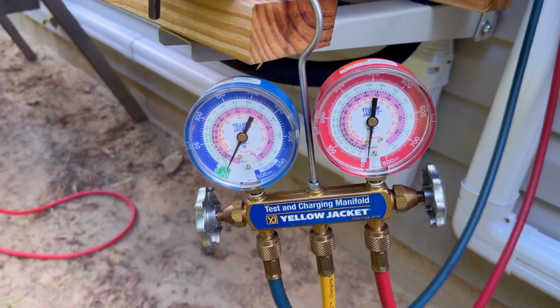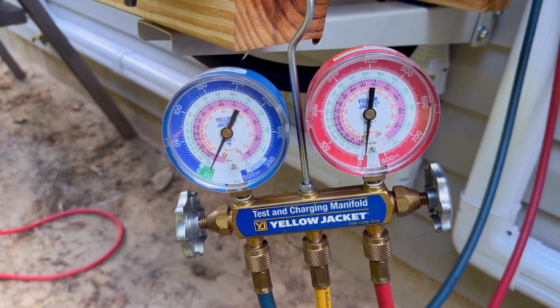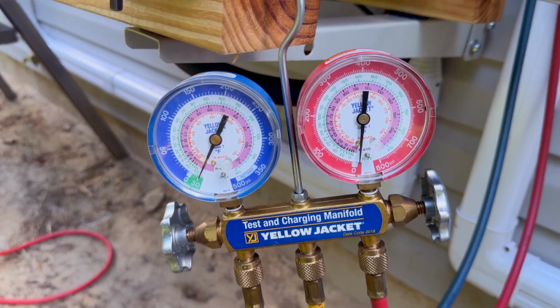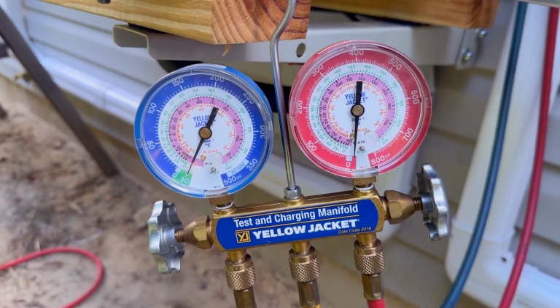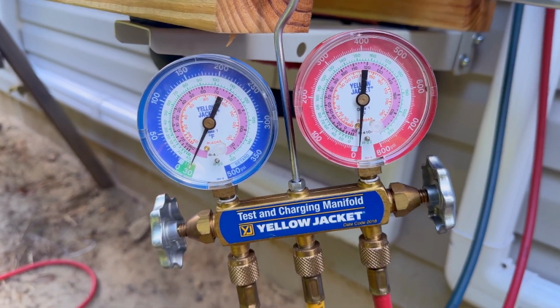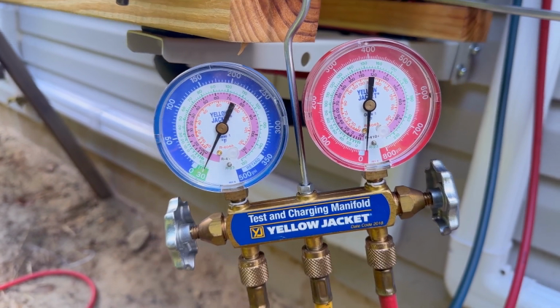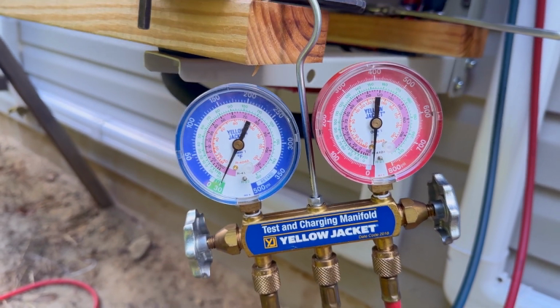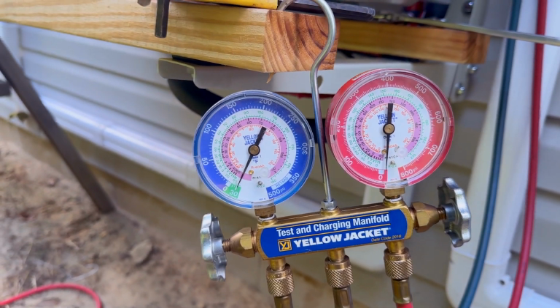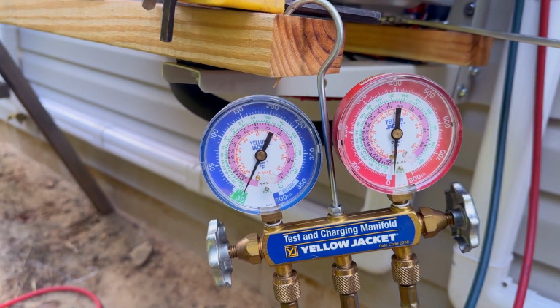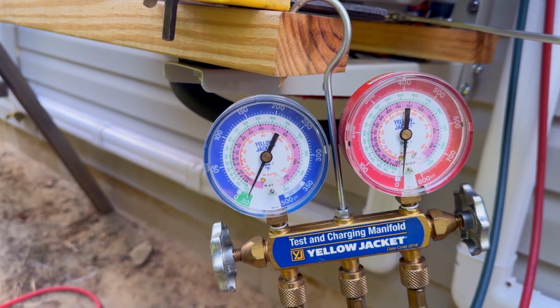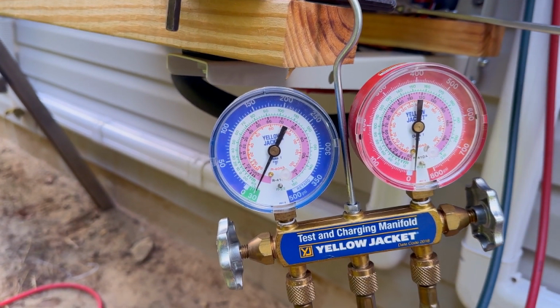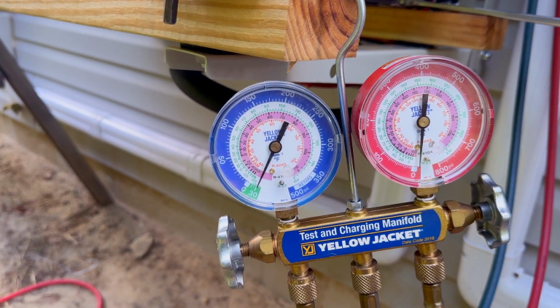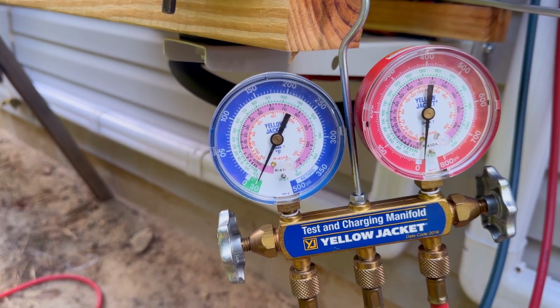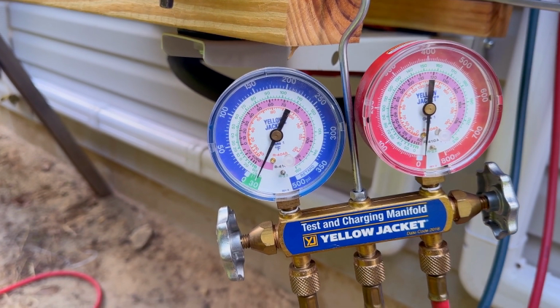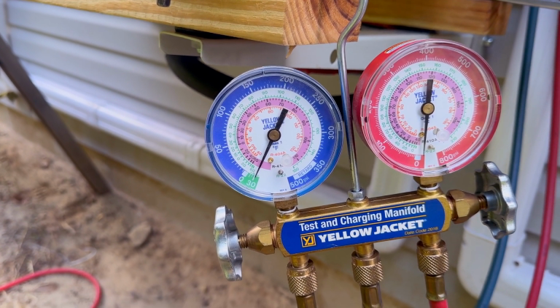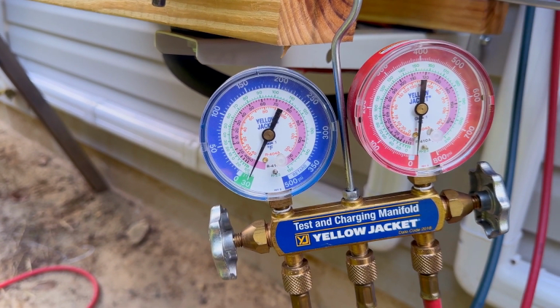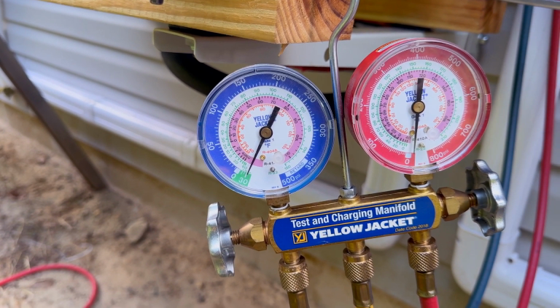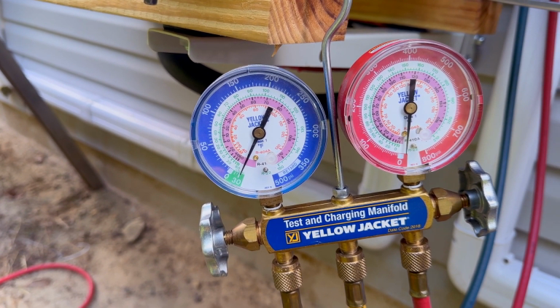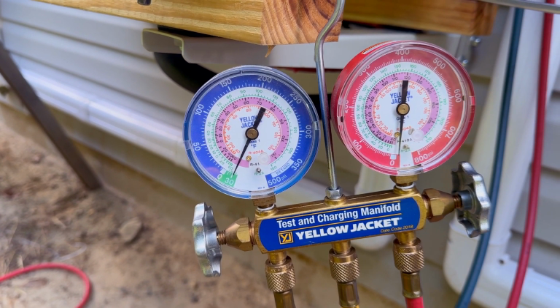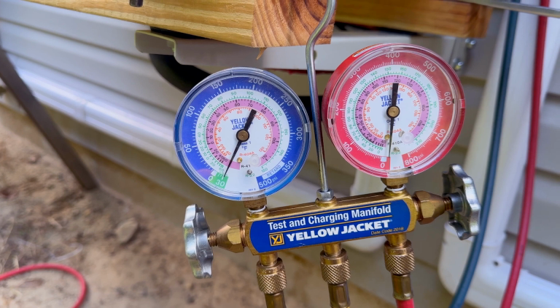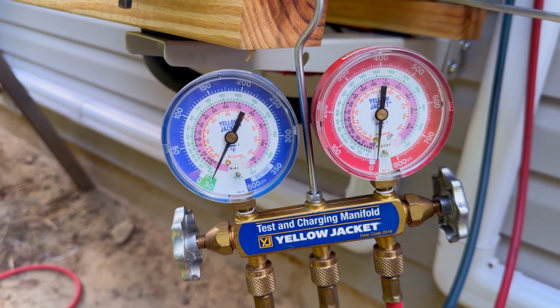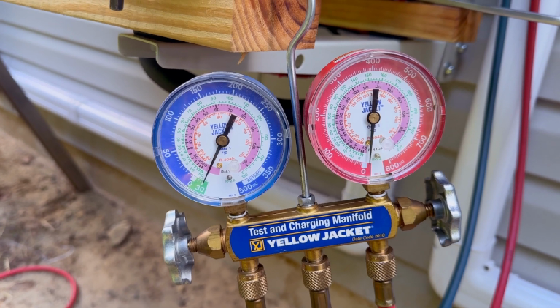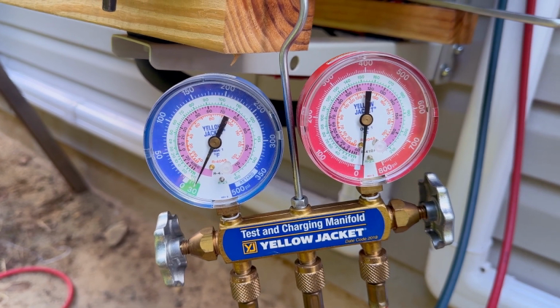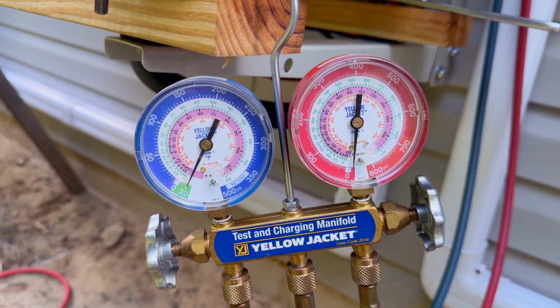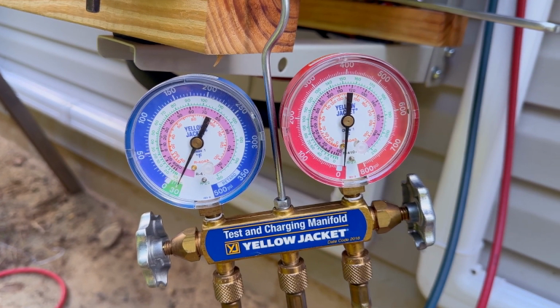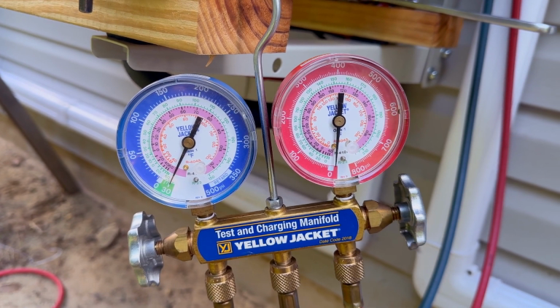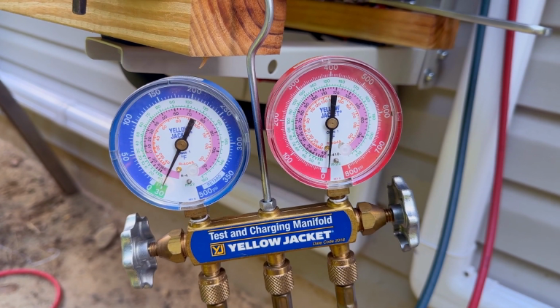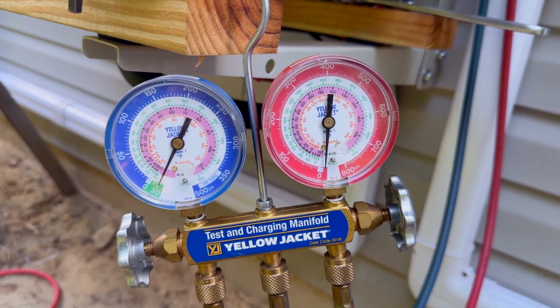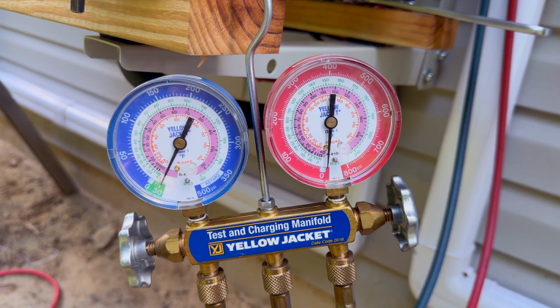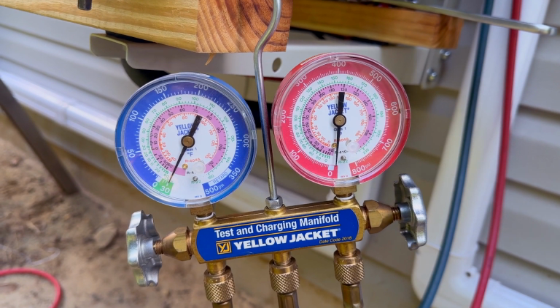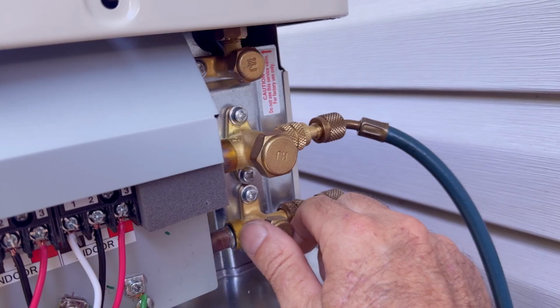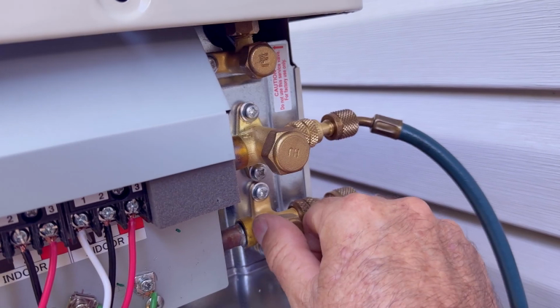Here we are back about an hour later, and our gauges haven't moved at all. That's a very good sign — we don't have any vacuum leaks at all. I'm happy with that.